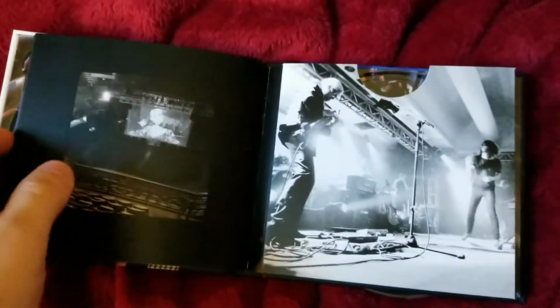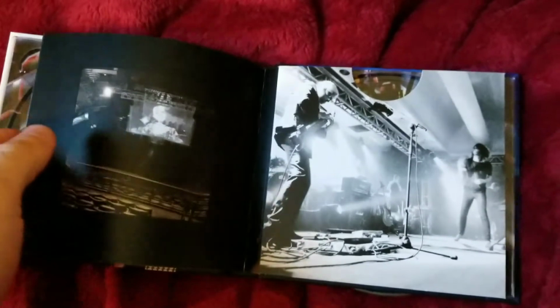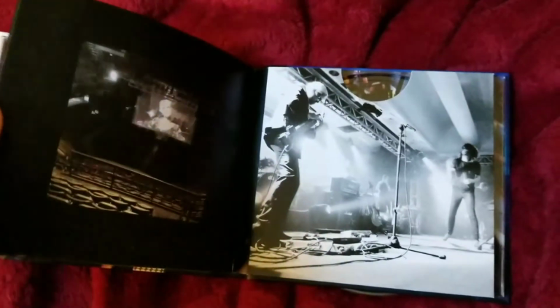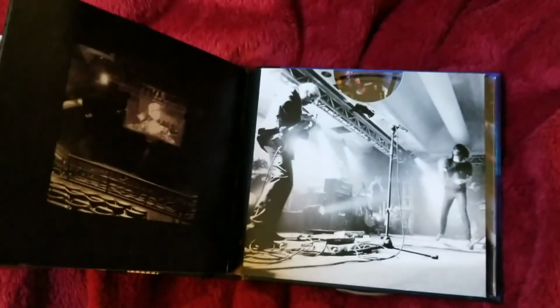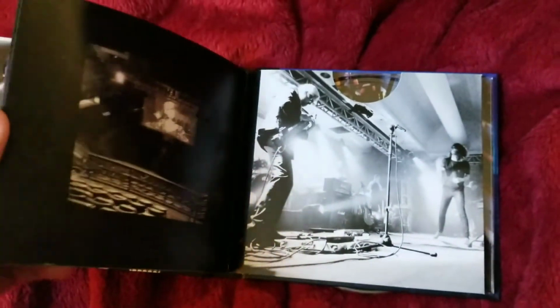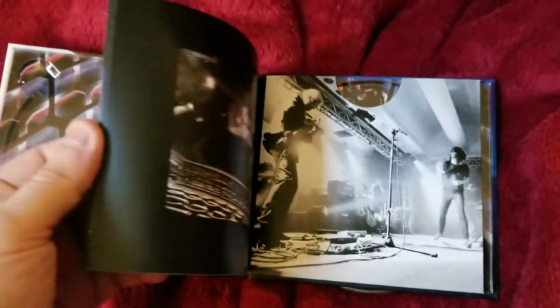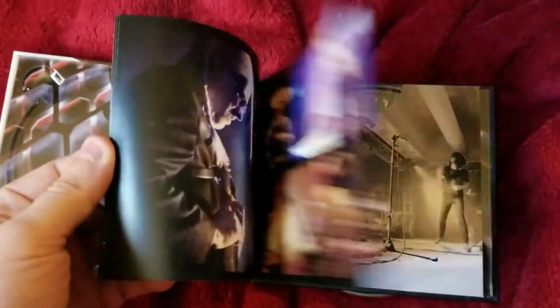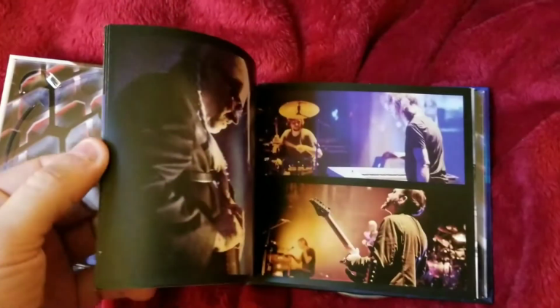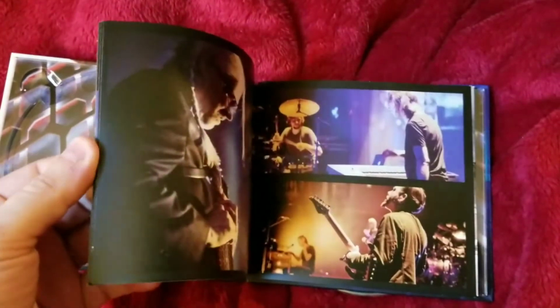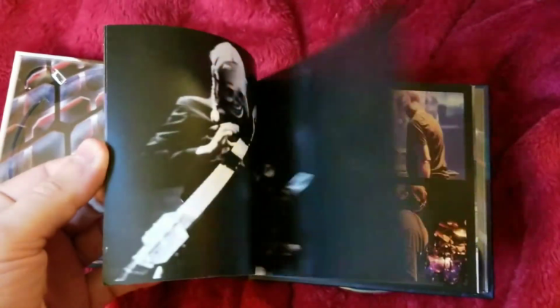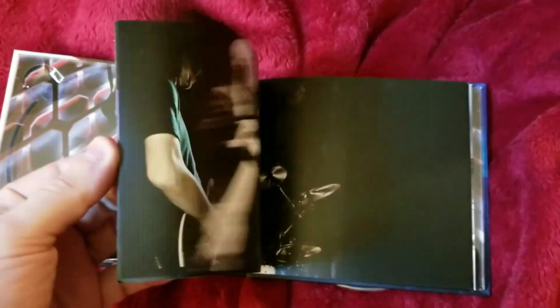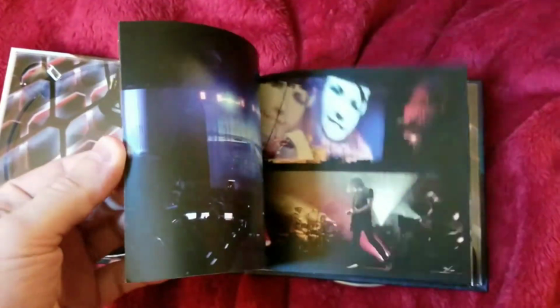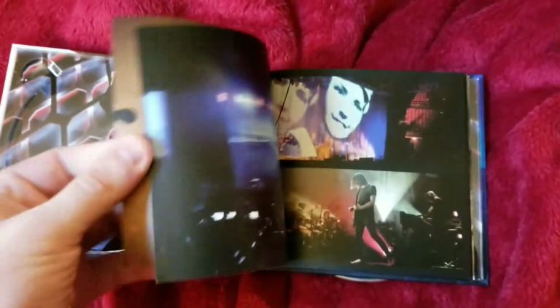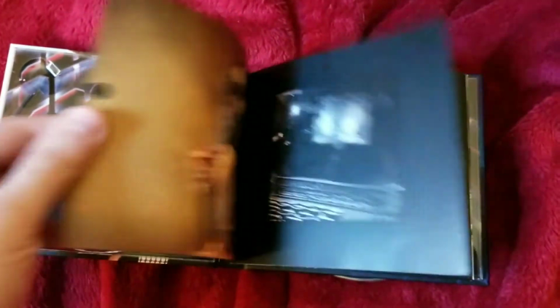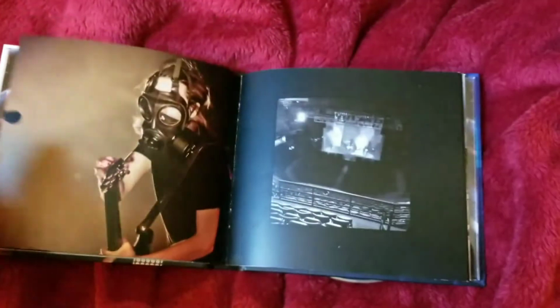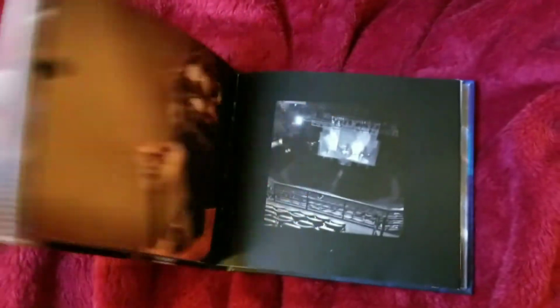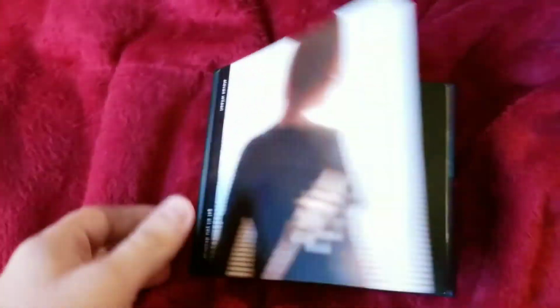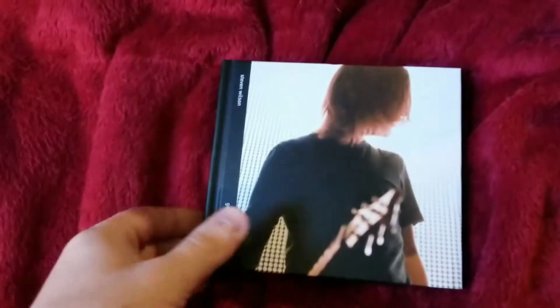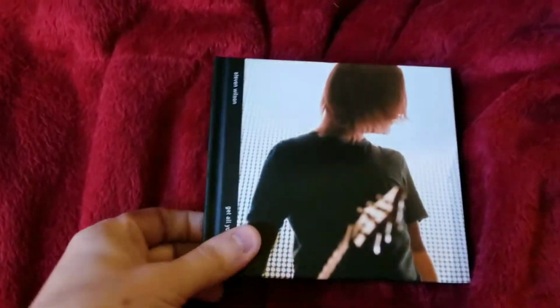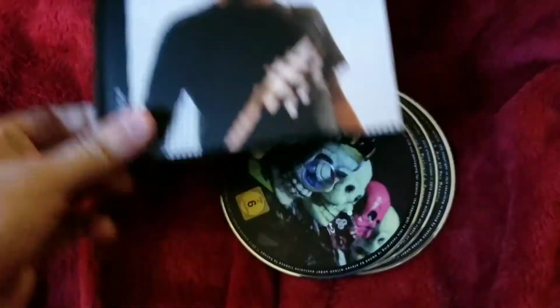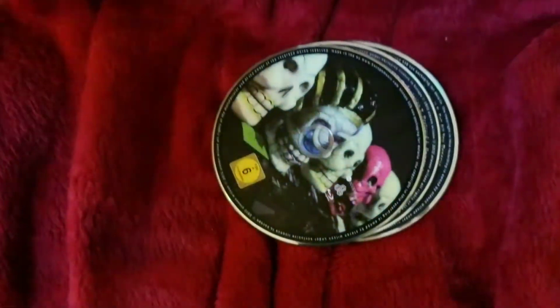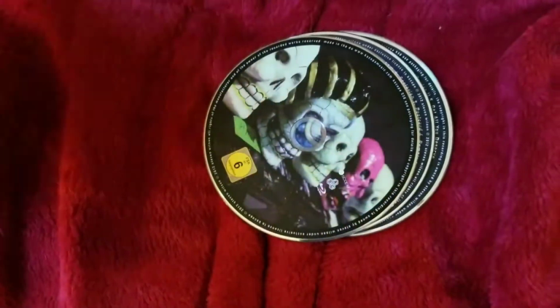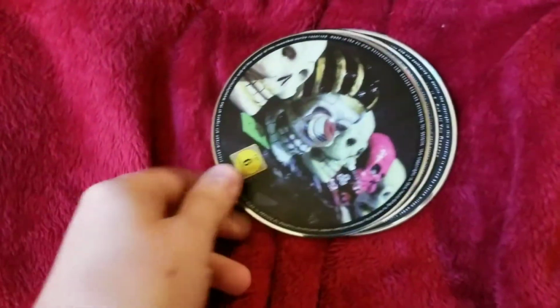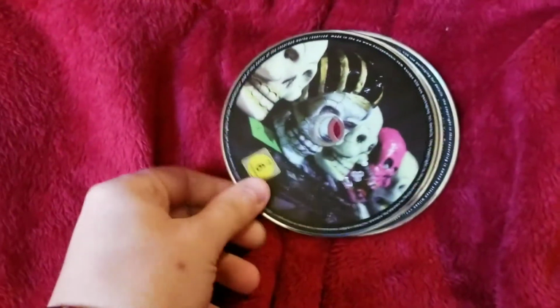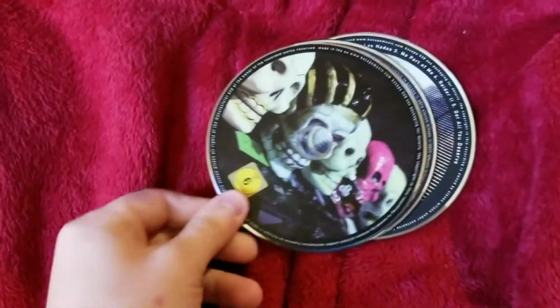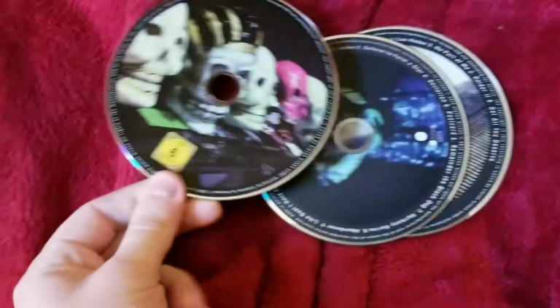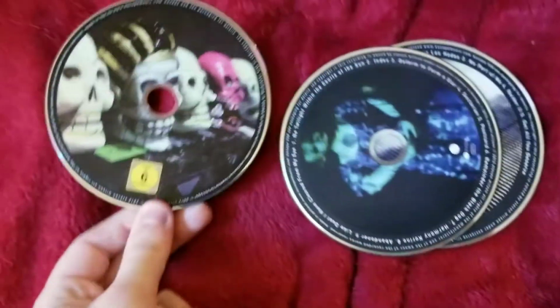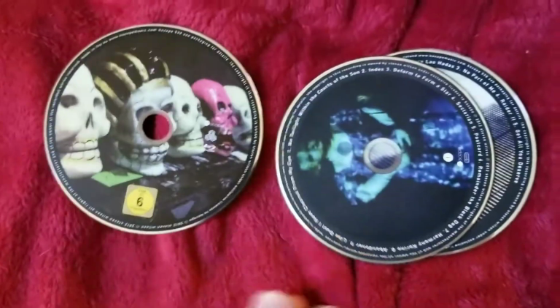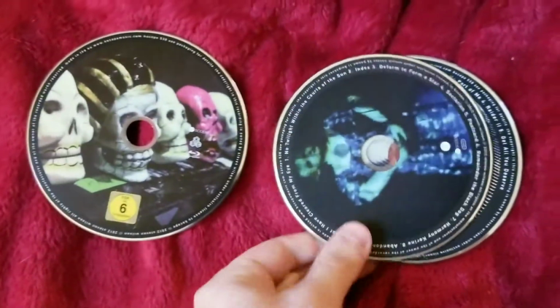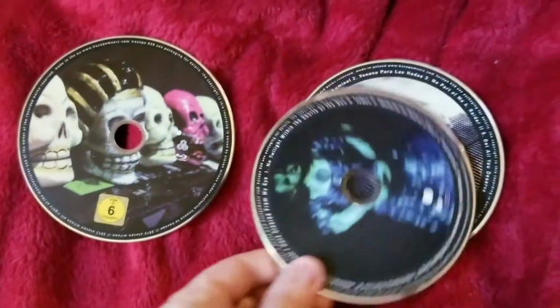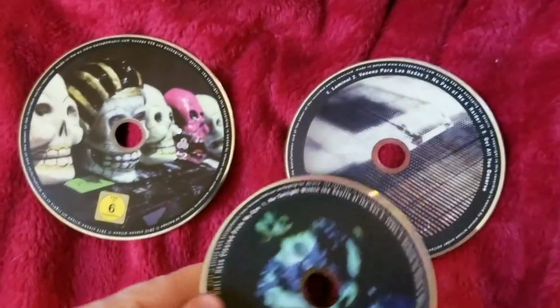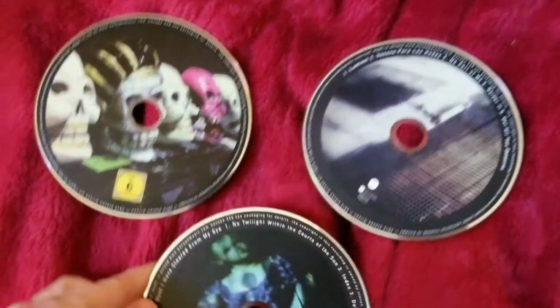There's no new artwork, but they did change the art on the discs themselves. Here's the blu-ray and the two CDs.